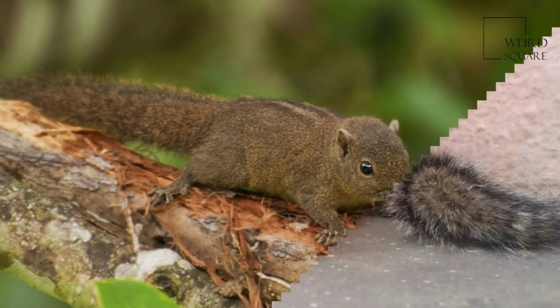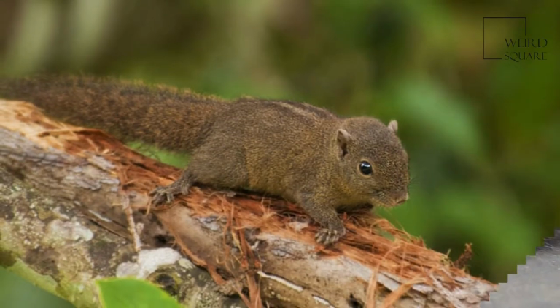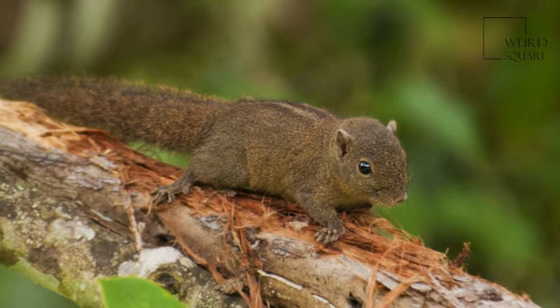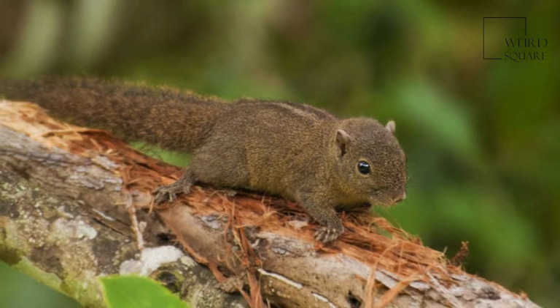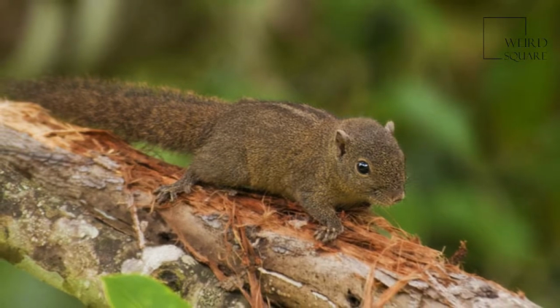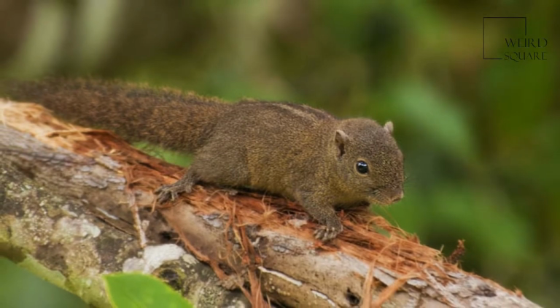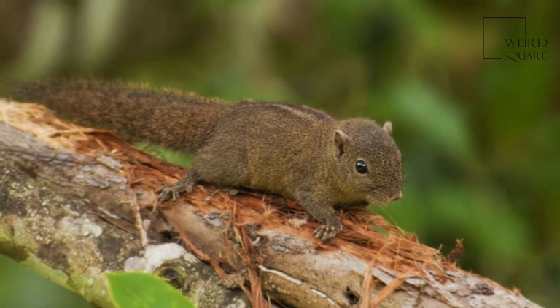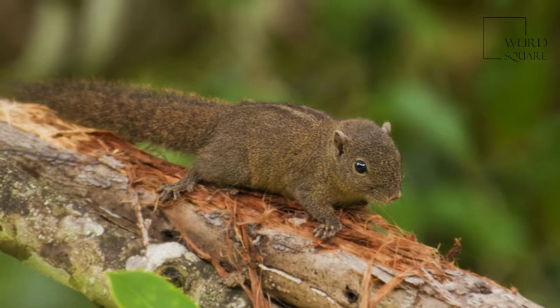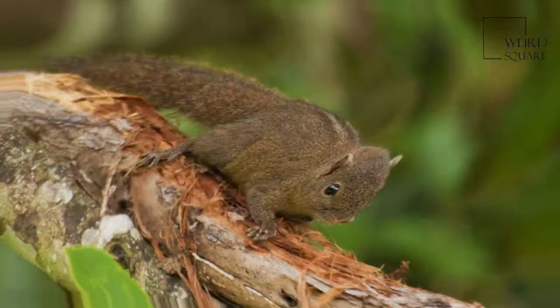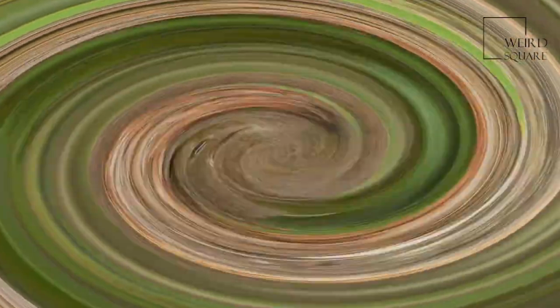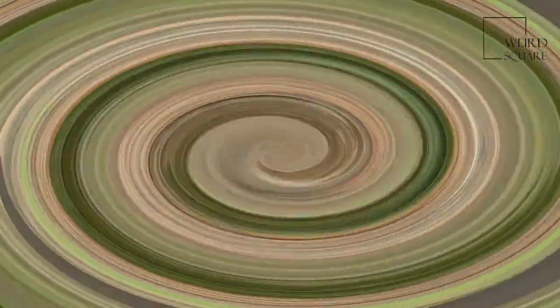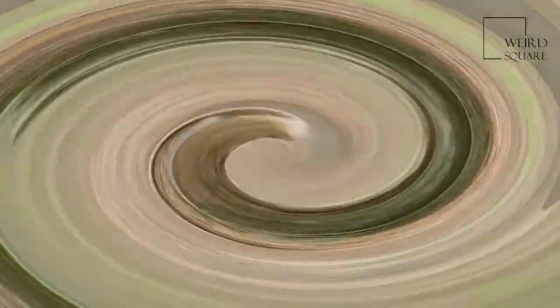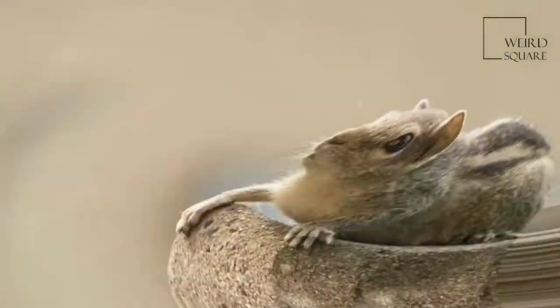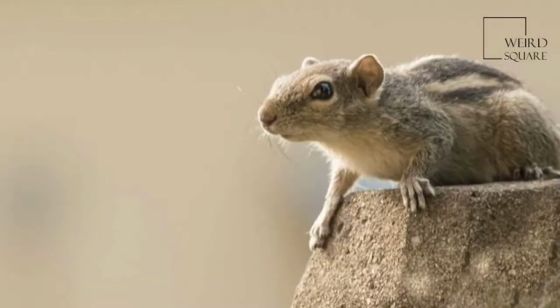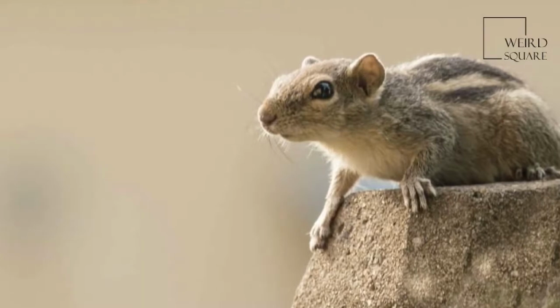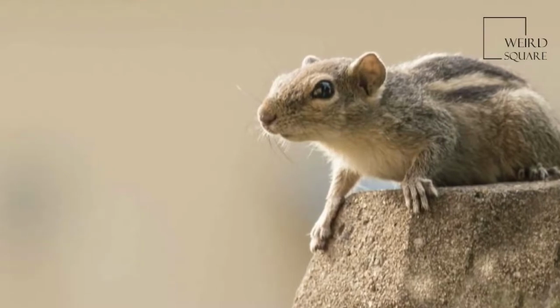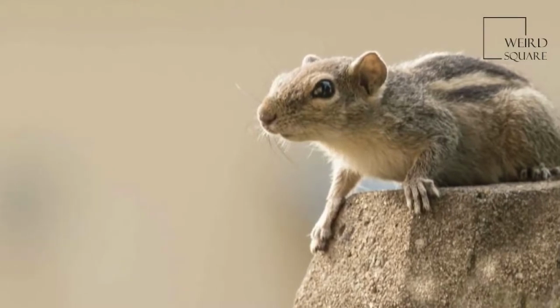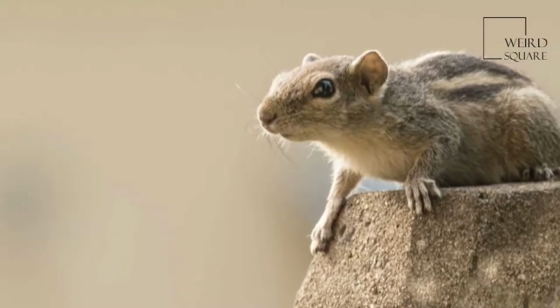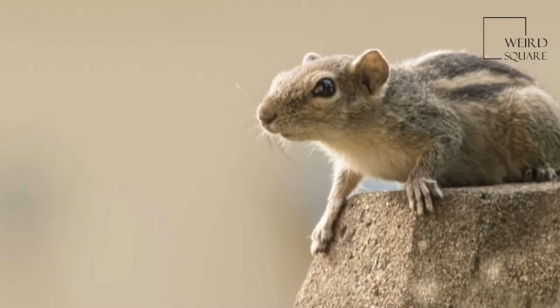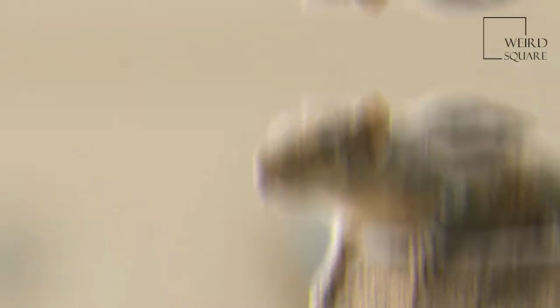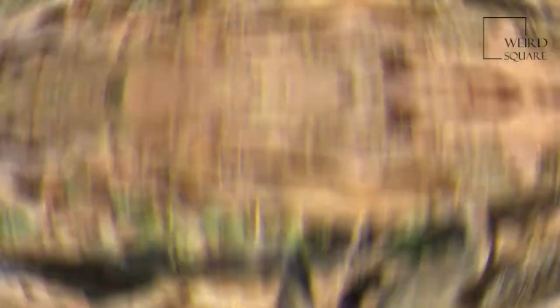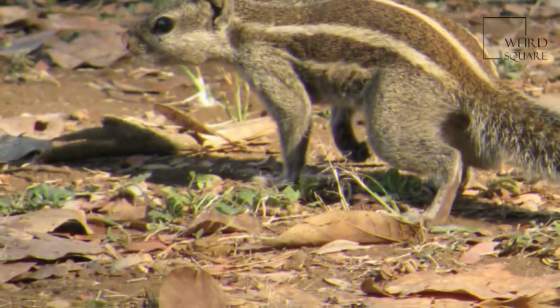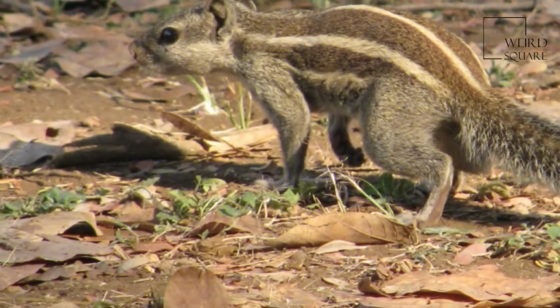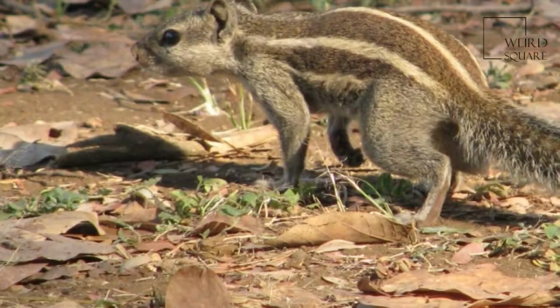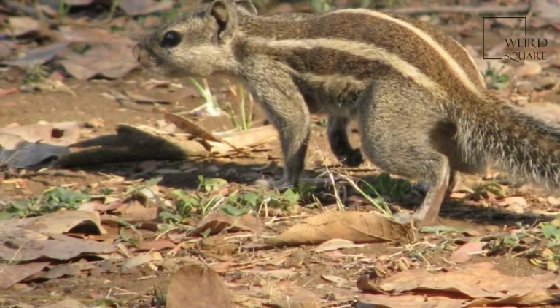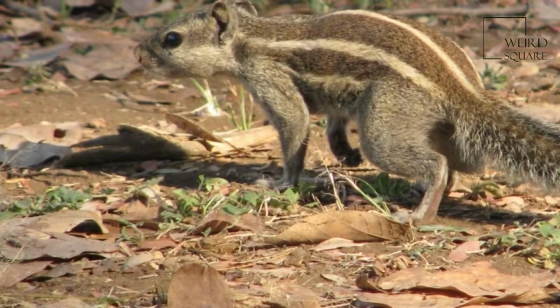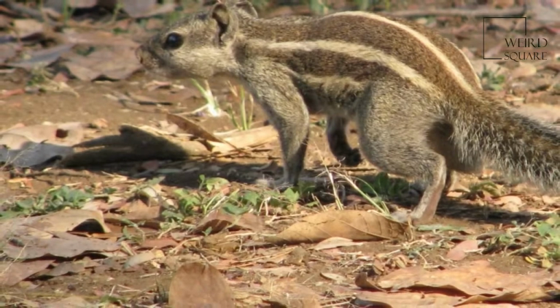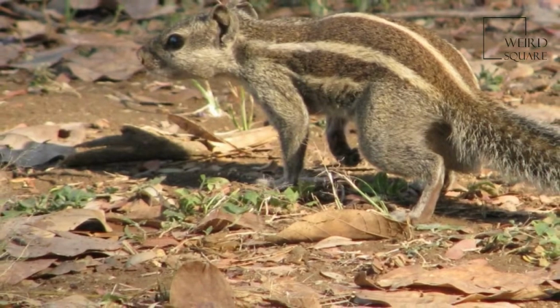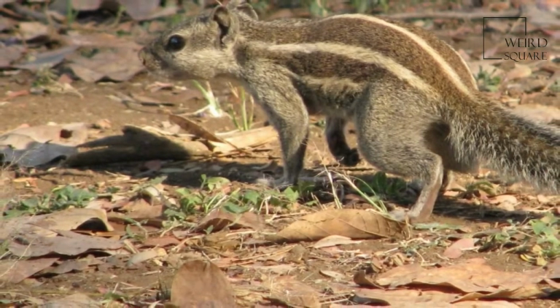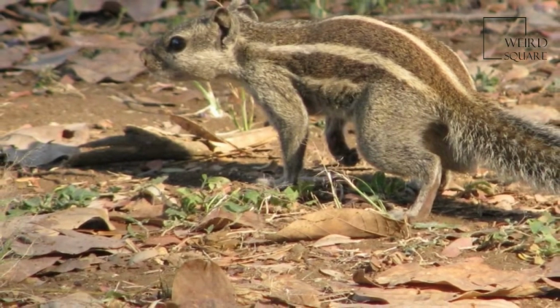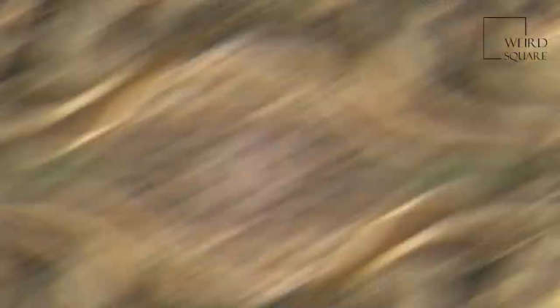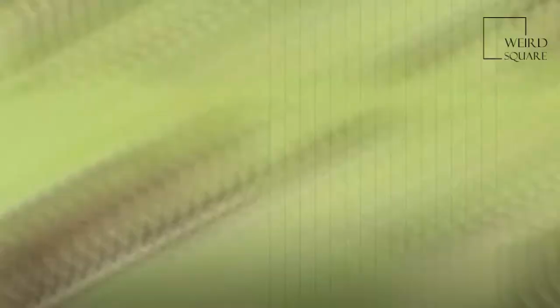These squirrels eat mainly nuts and fruits. They are fairly vocal, with a cry that sounds like "chip chip chip" when danger is present. They are opportunists in urban areas and can be easily domesticated and trained to accept food from humans.